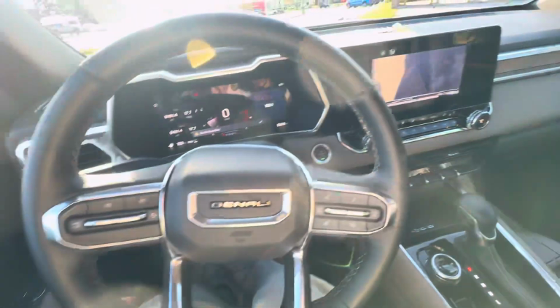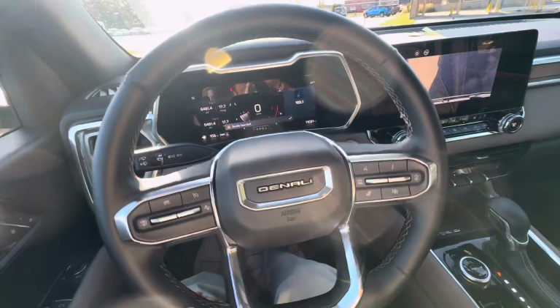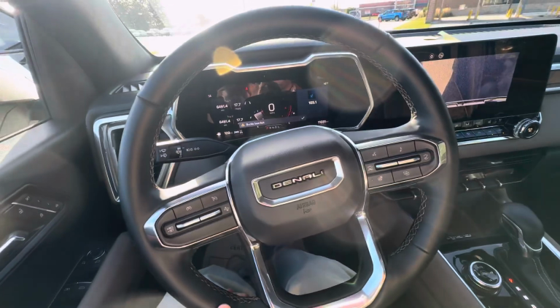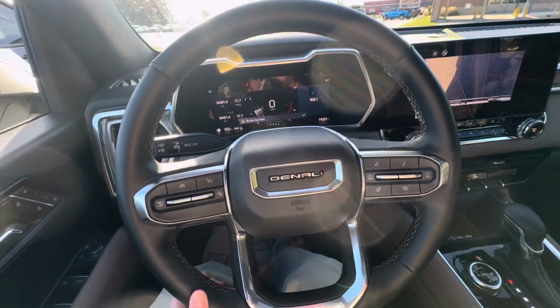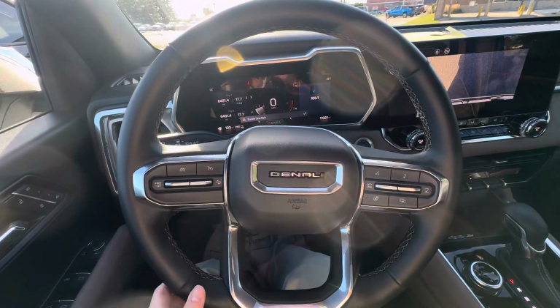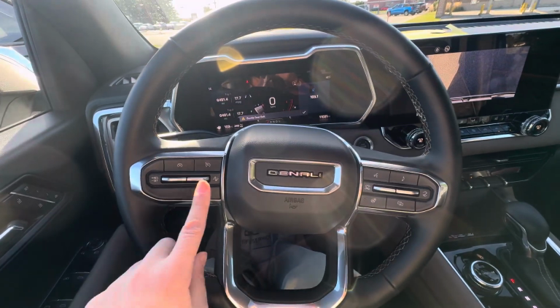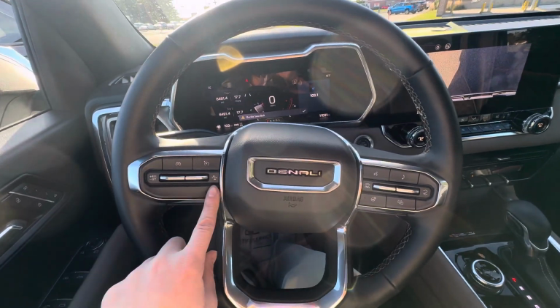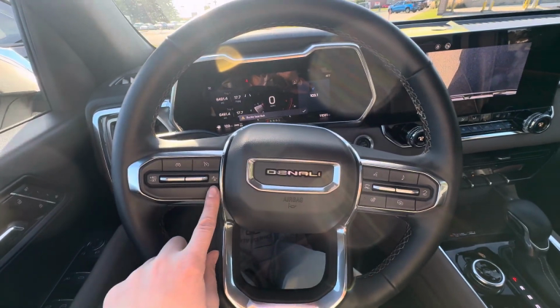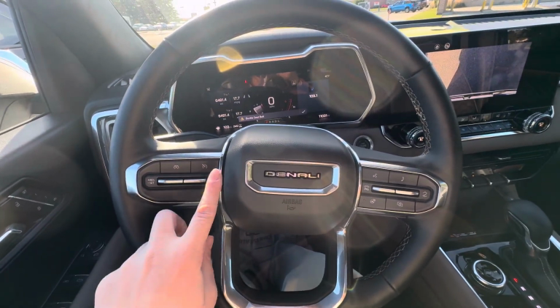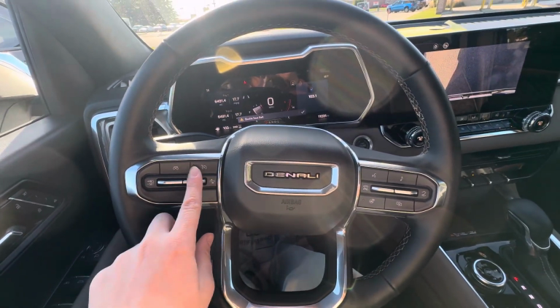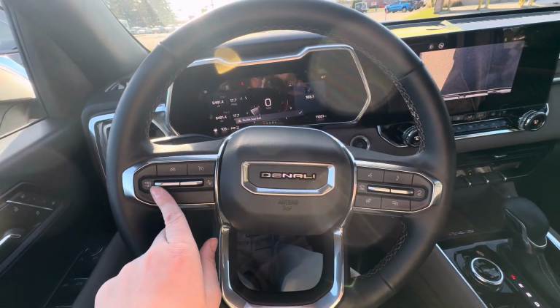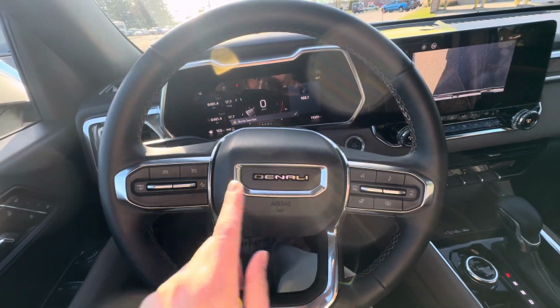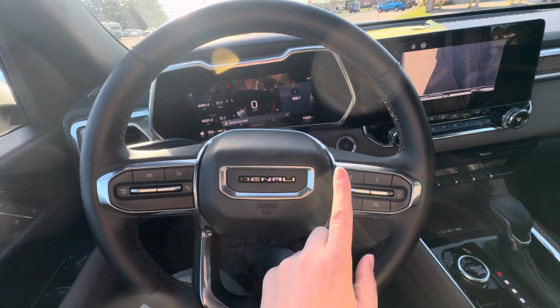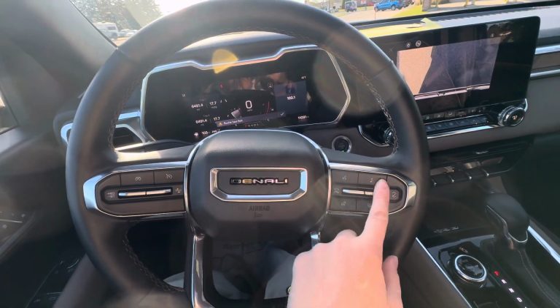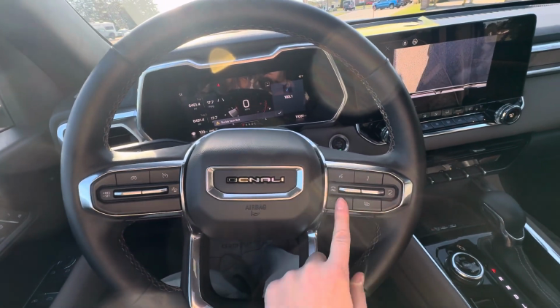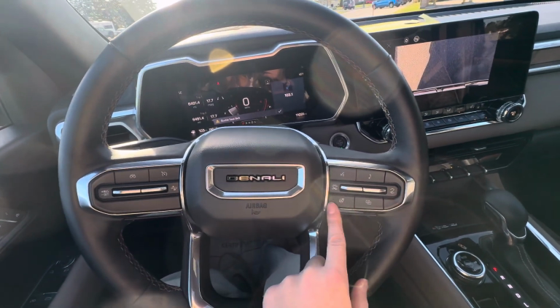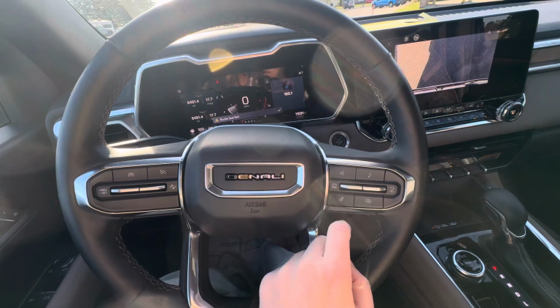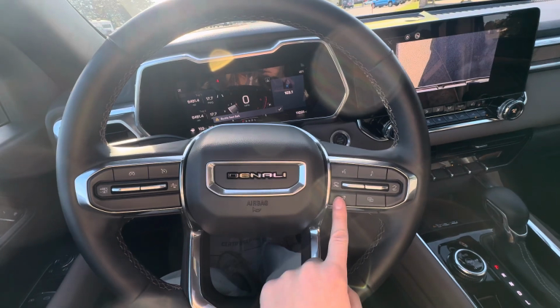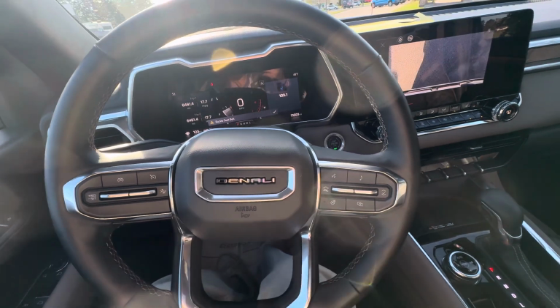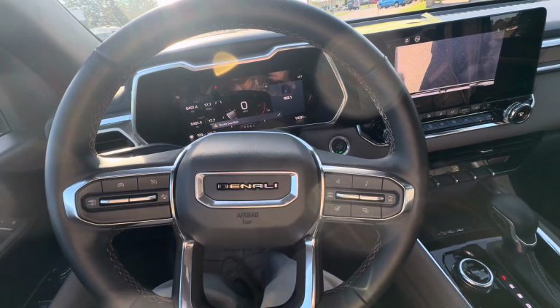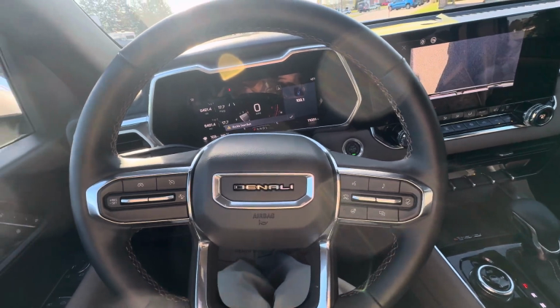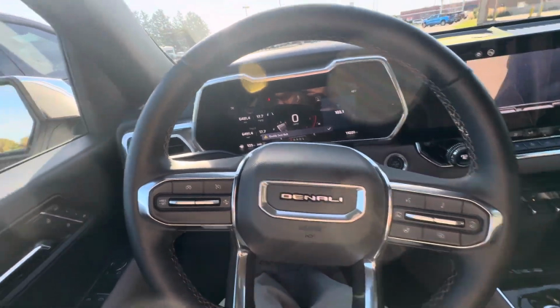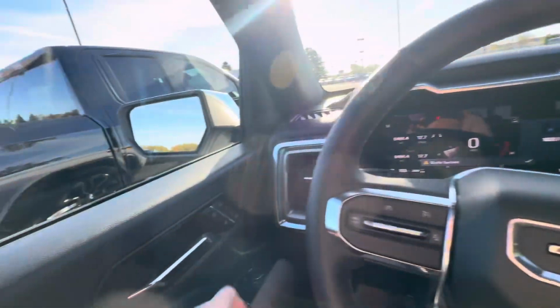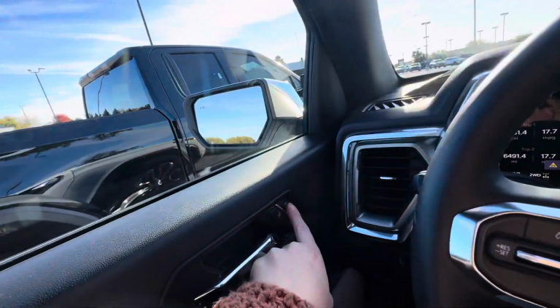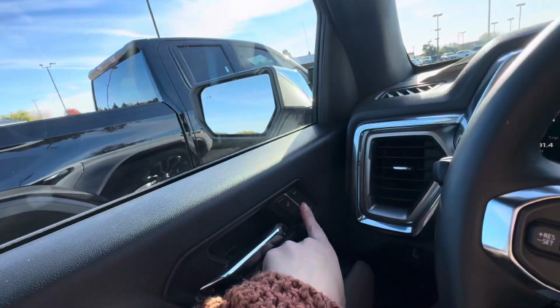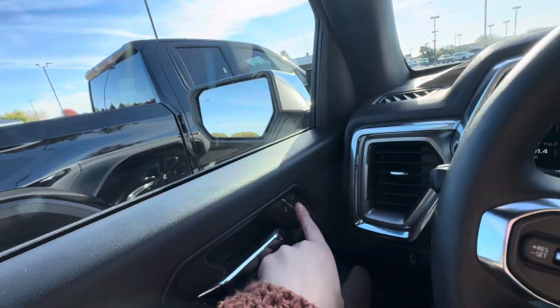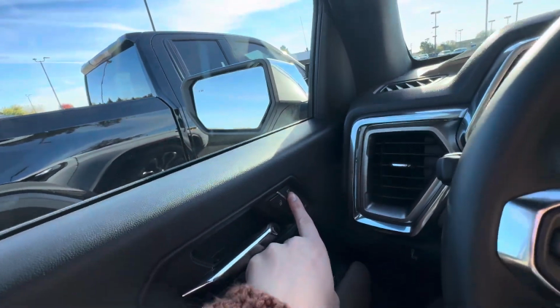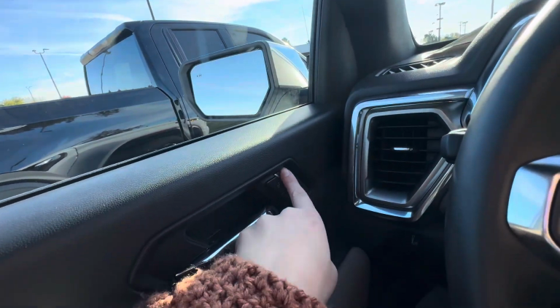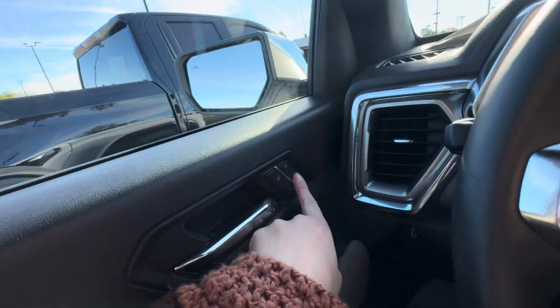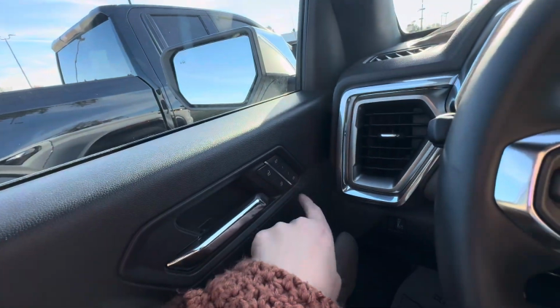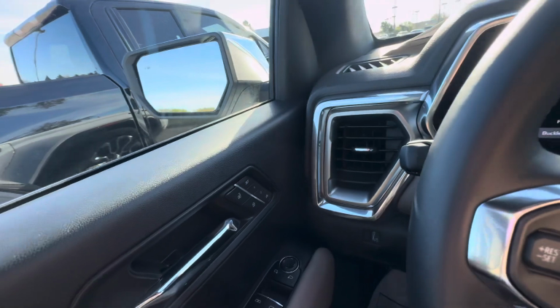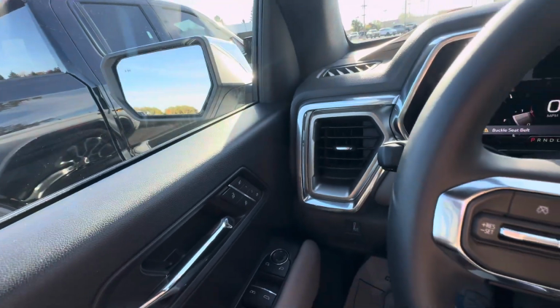If we take a look at the steering wheel, you do have your forward collision alert, your cruise control buttons, your audio controls, and your heated steering wheel. You do have driver memory seats and mirrors.